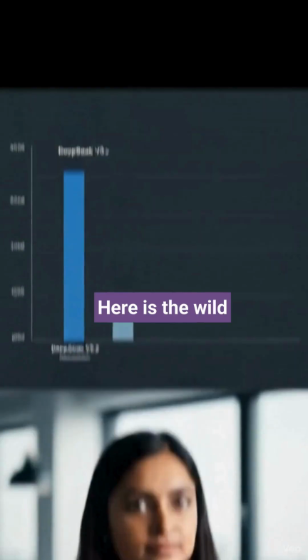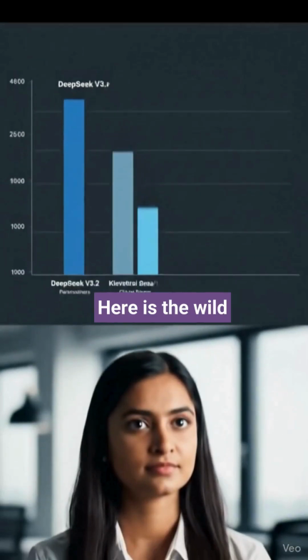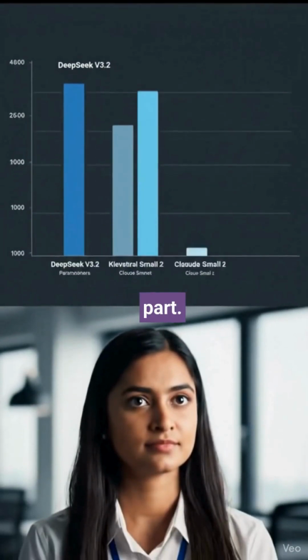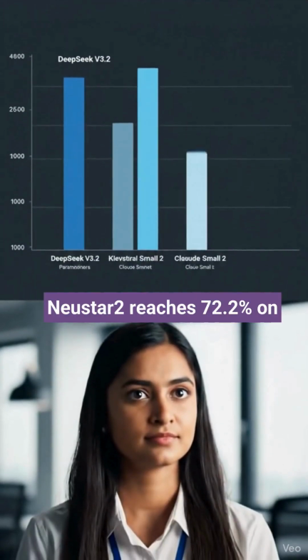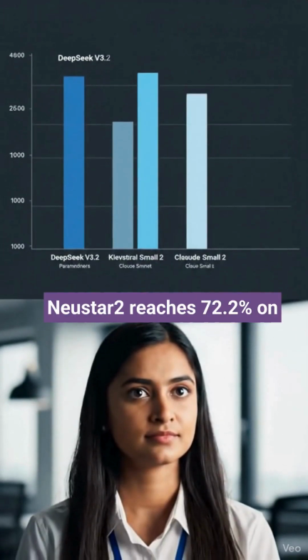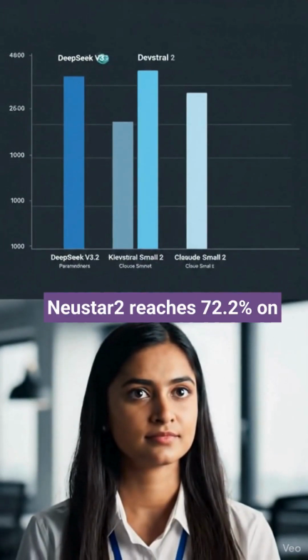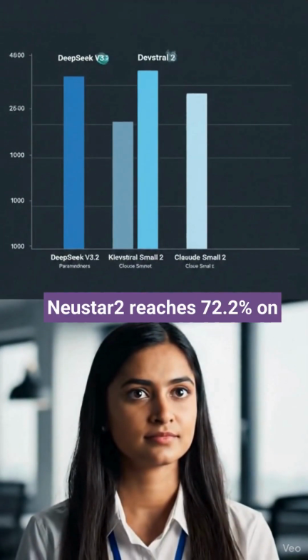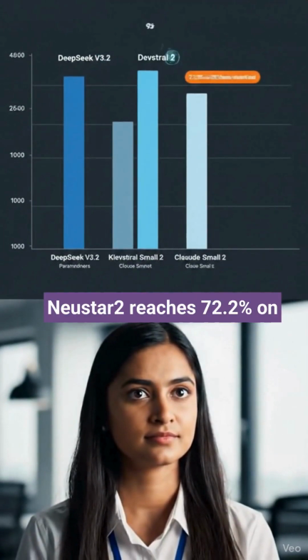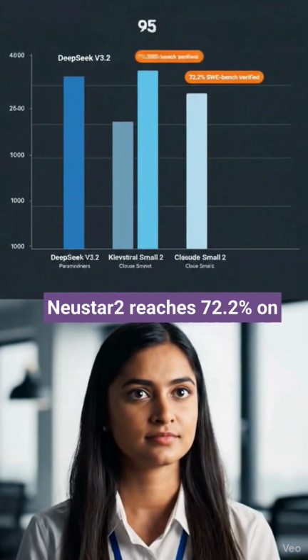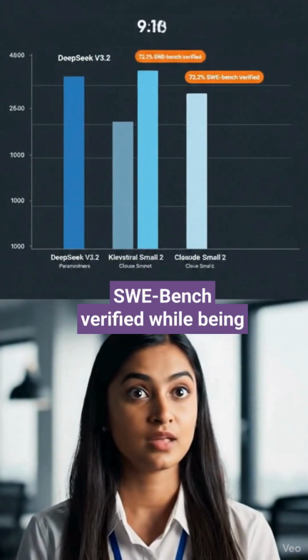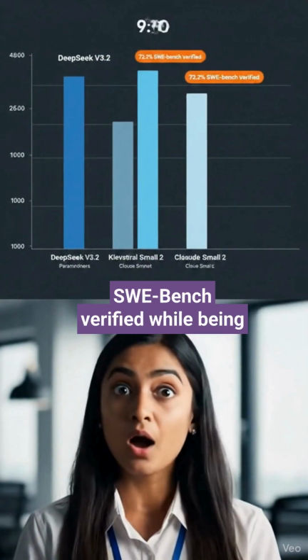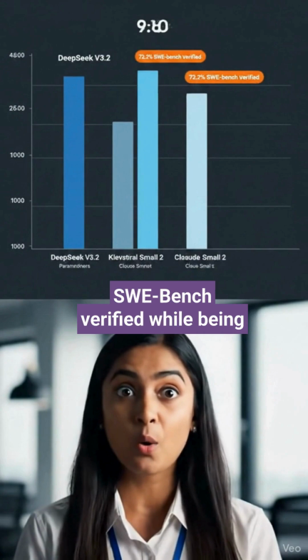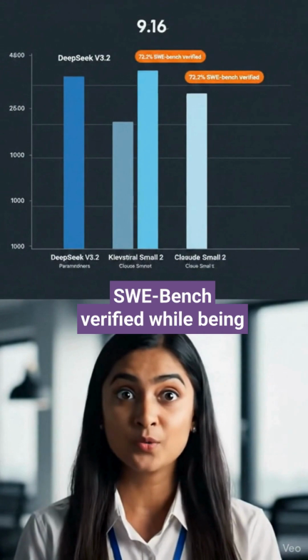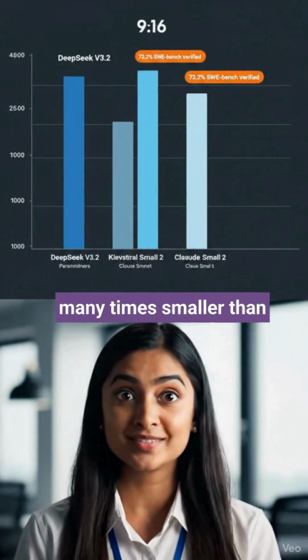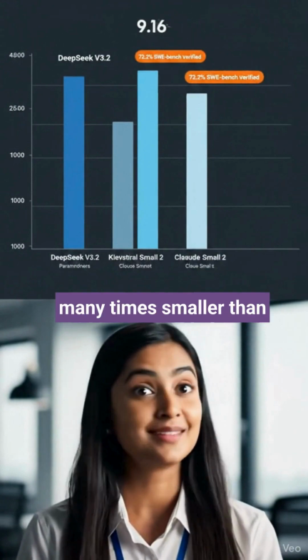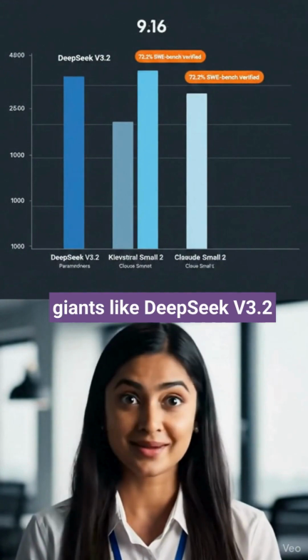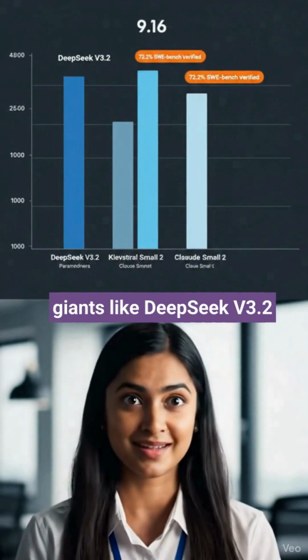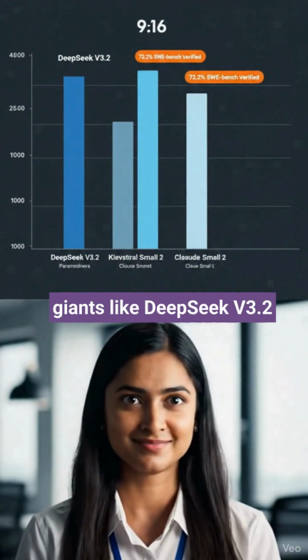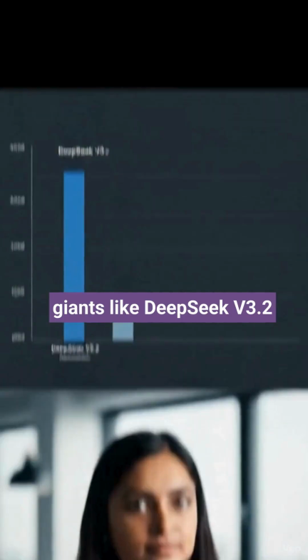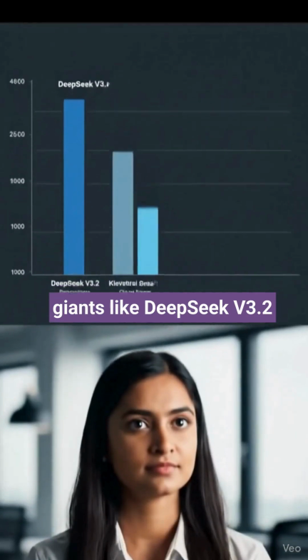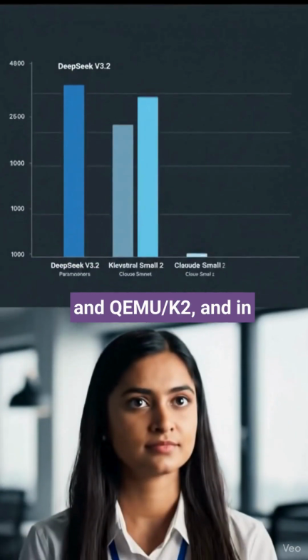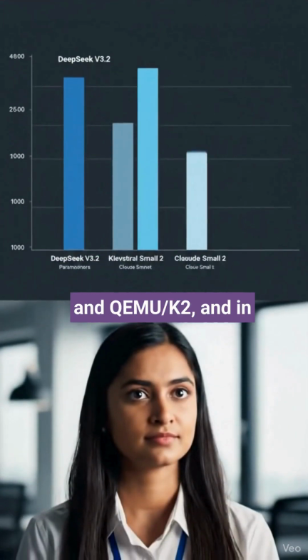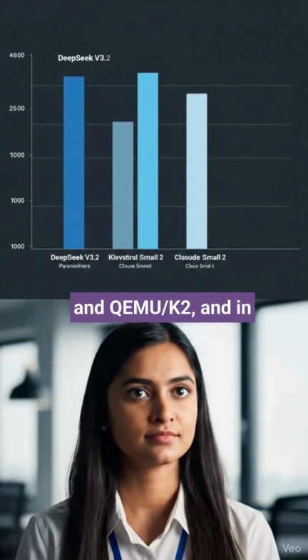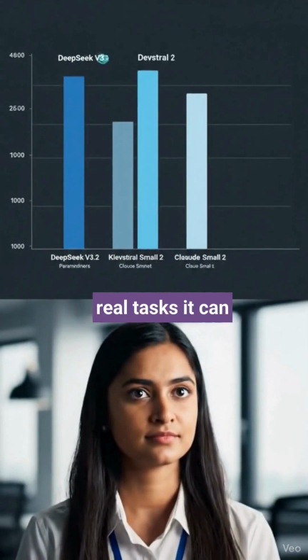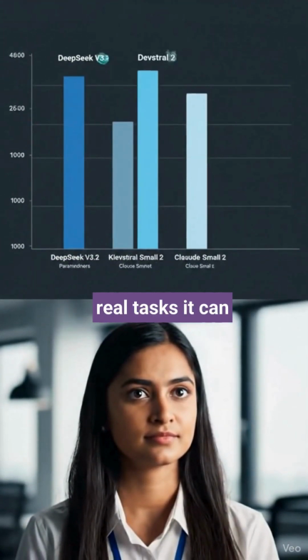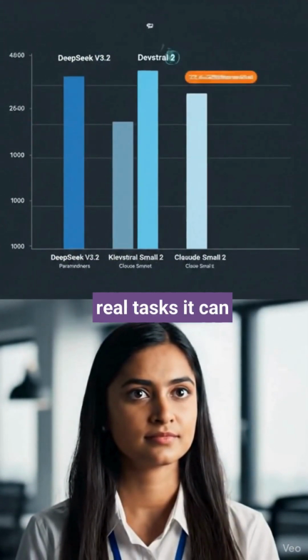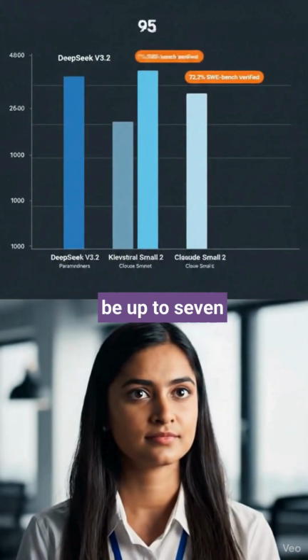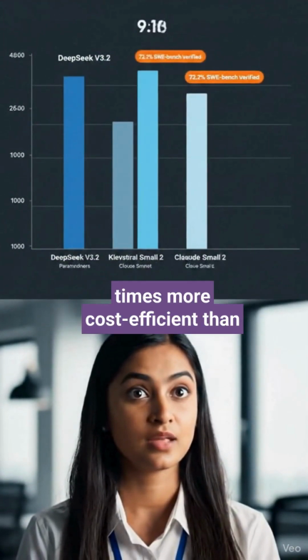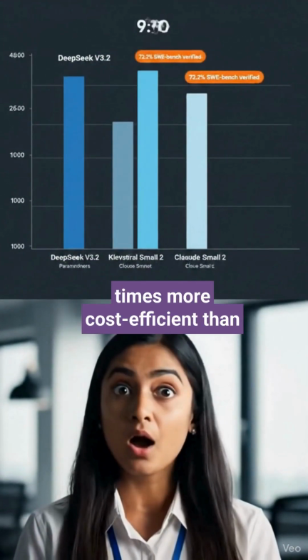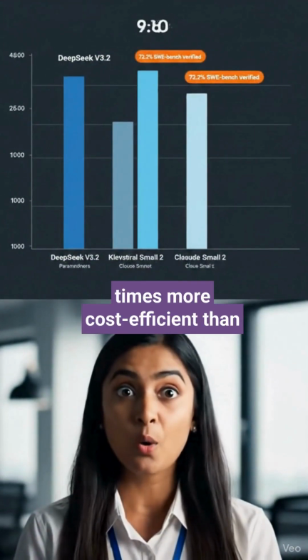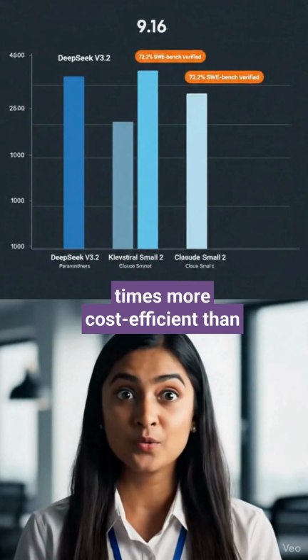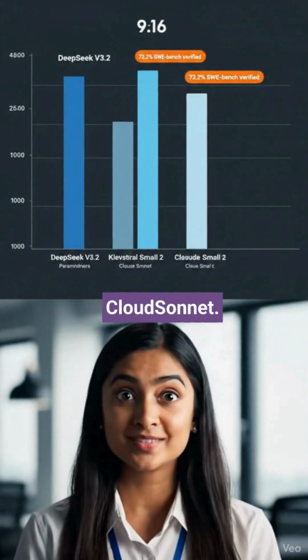Here is the wild part: Devstral 2 reaches 72.2% on SWE-Bench Verified while being many times smaller than giants like DeepSeek V3.2 and Kimi K2. And in real tasks, it can be up to 7 times more cost-efficient than Claude Sonnet.